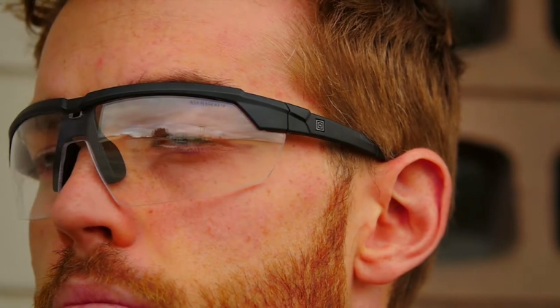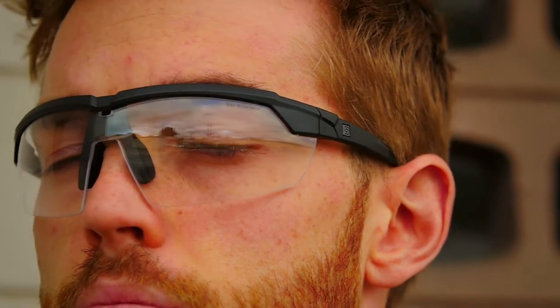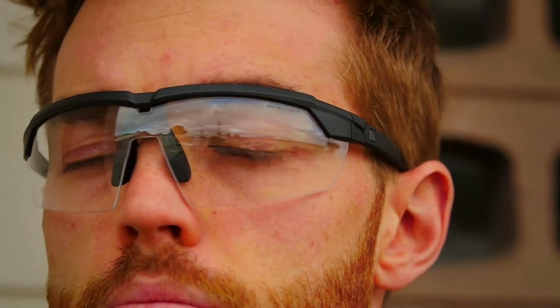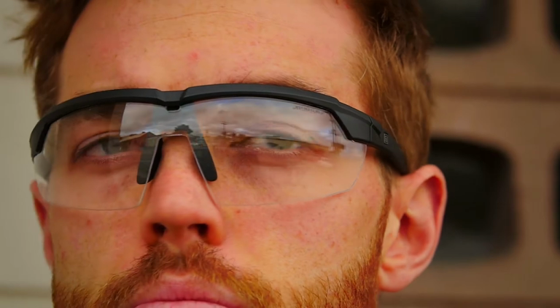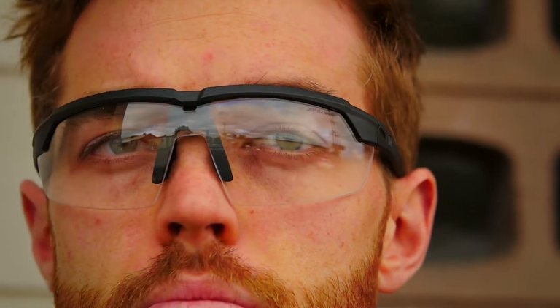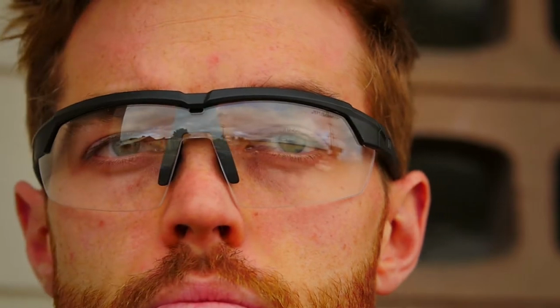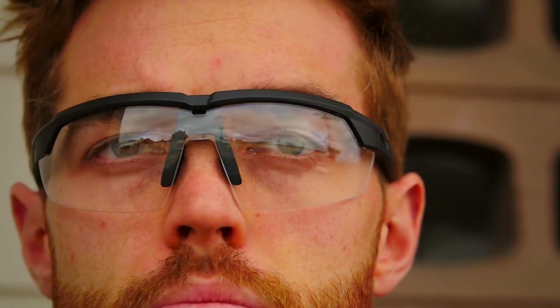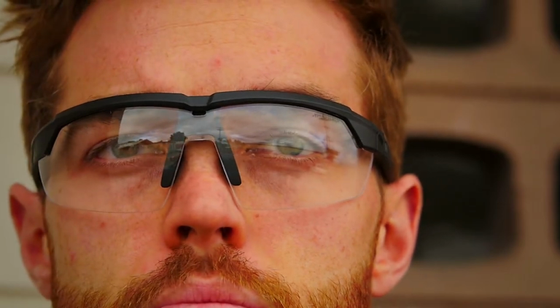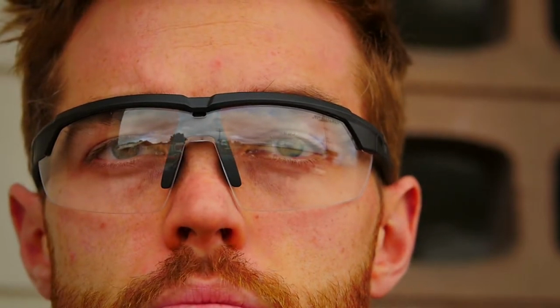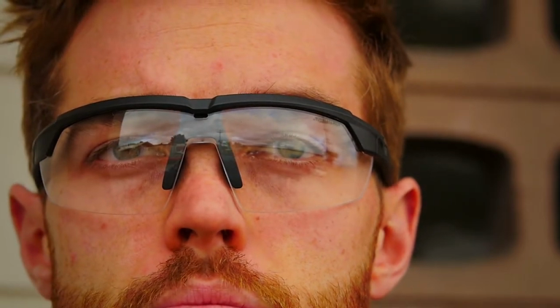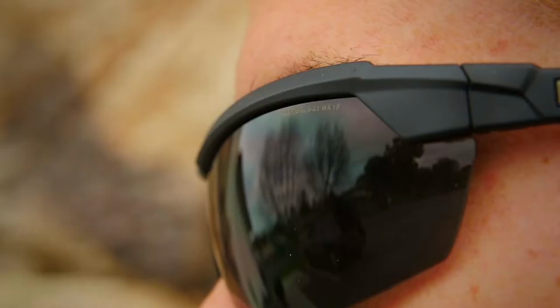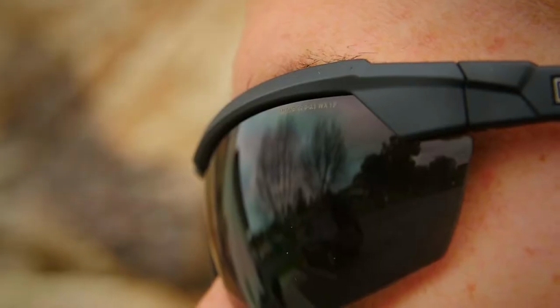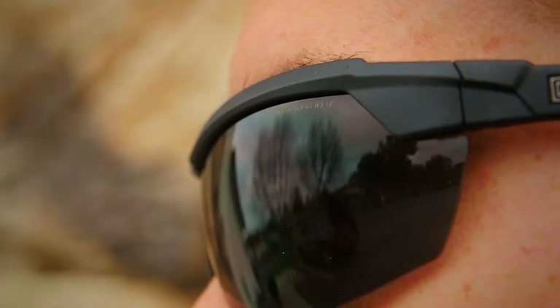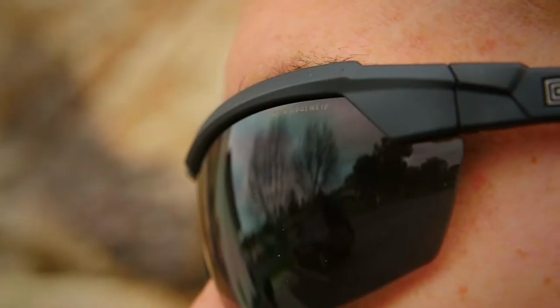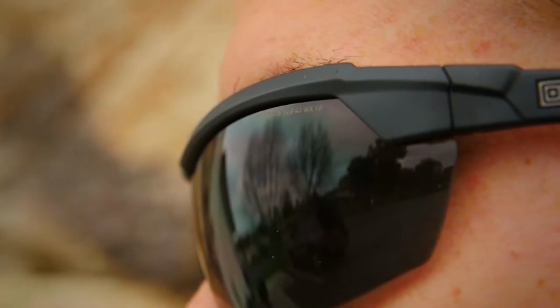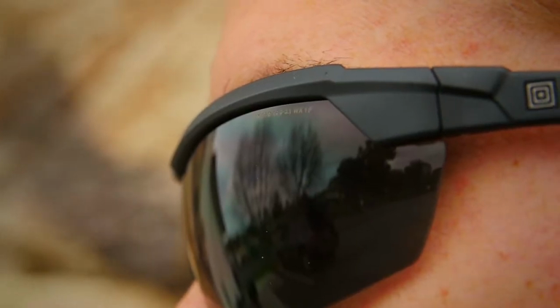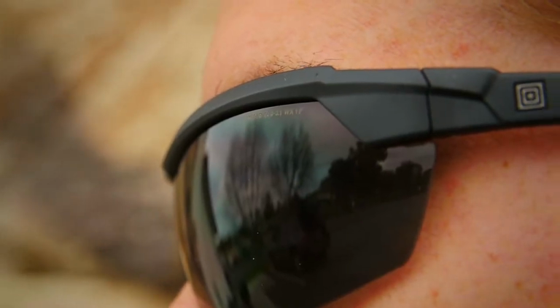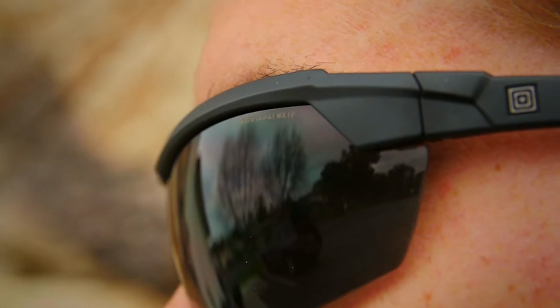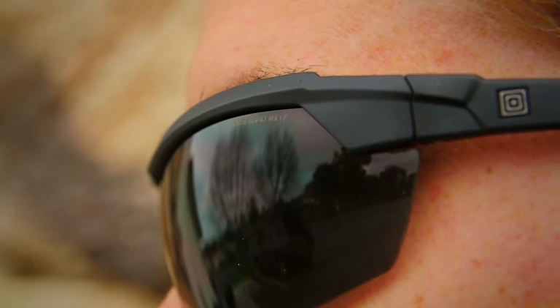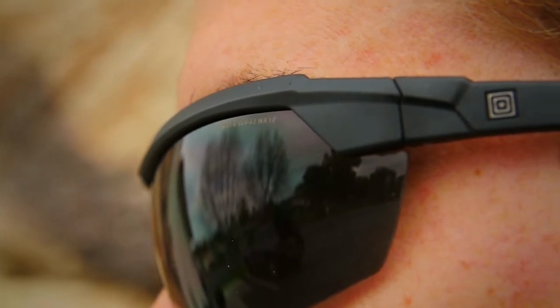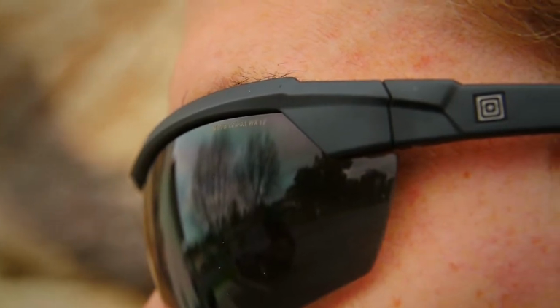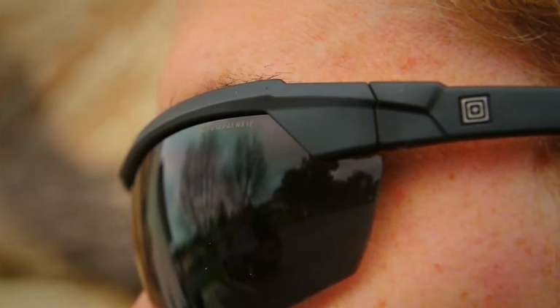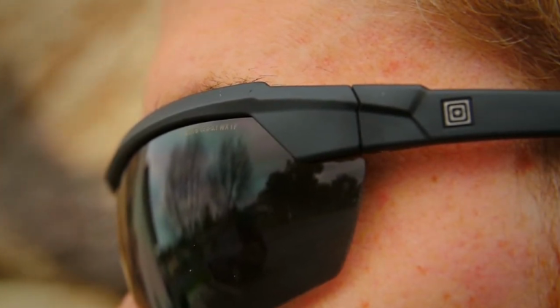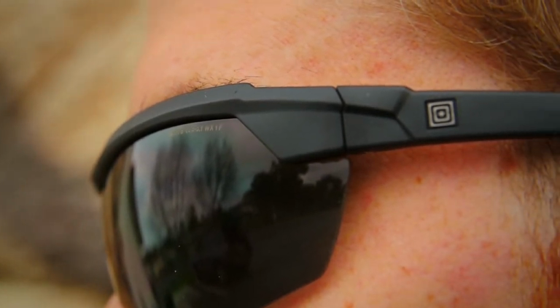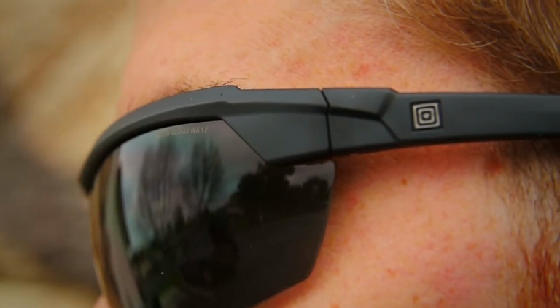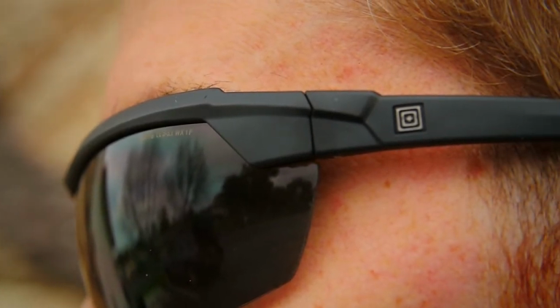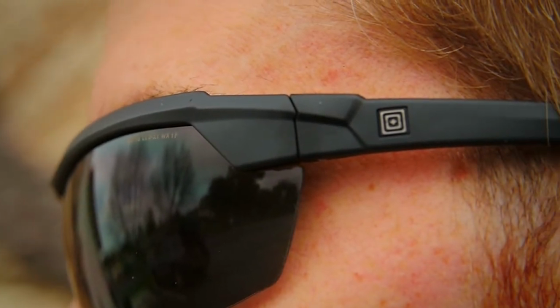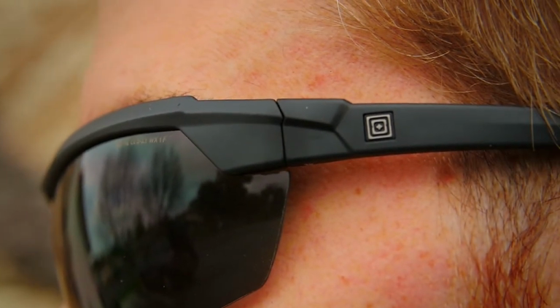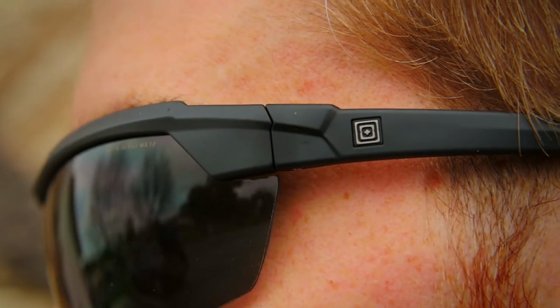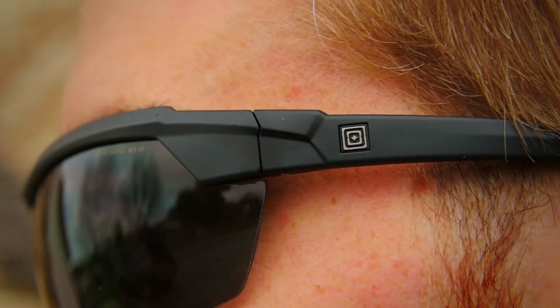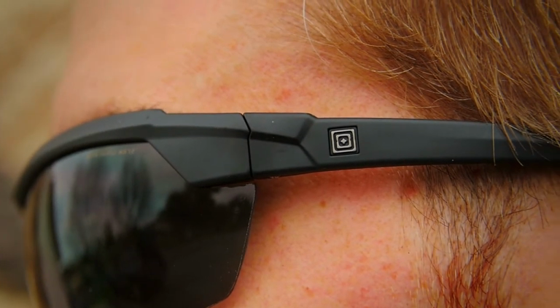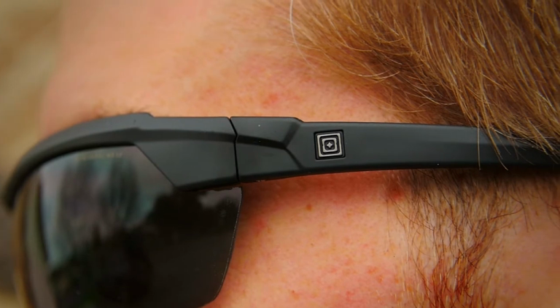The clear lenses provide maximum ballistic protection without altering the visible light spectrum. The Gorilla Mid TR-90 nylon frames are nearly indestructible and our distortion-free selenite lenses have a T-shell lens coating to protect against scratching, cracking, or crazing.